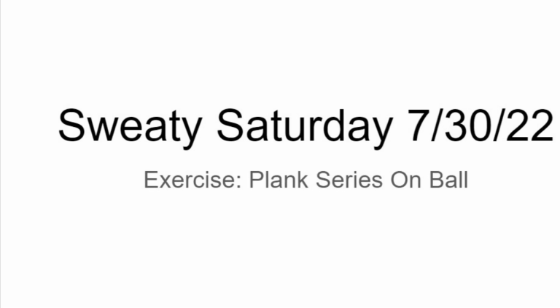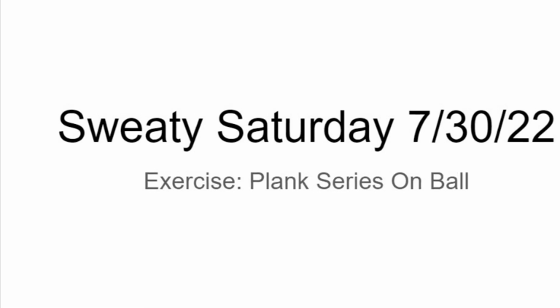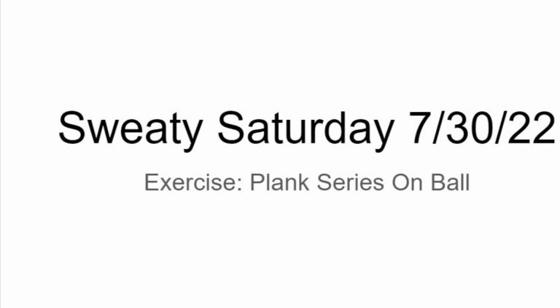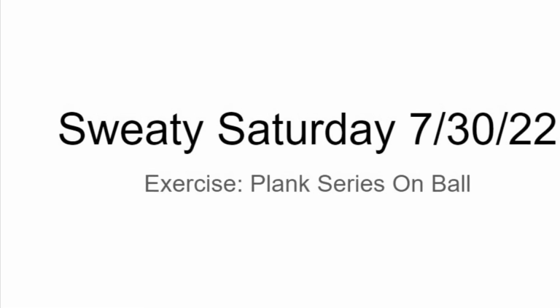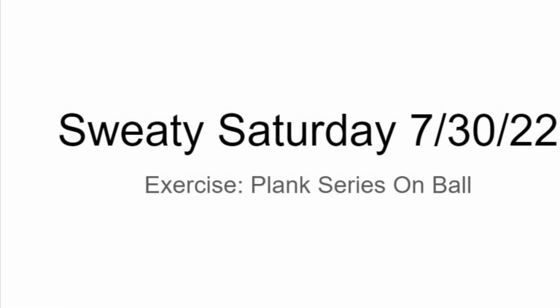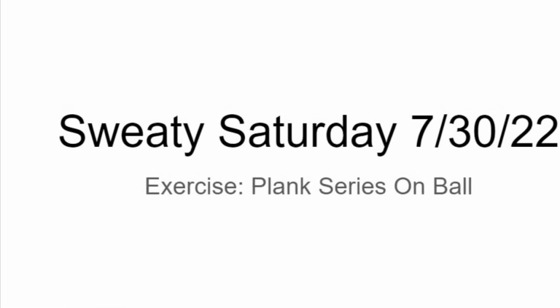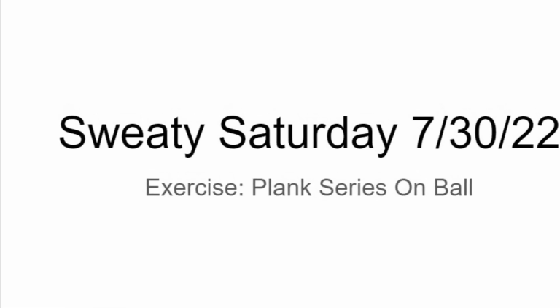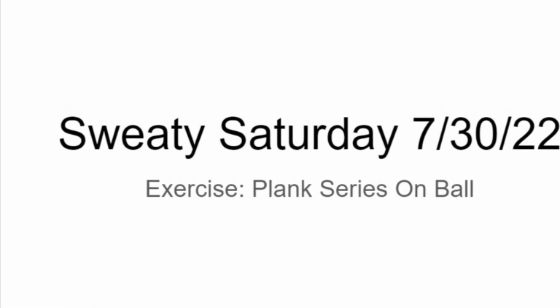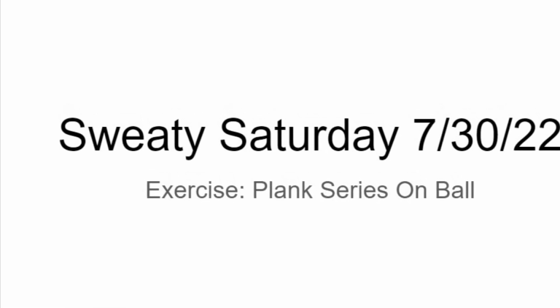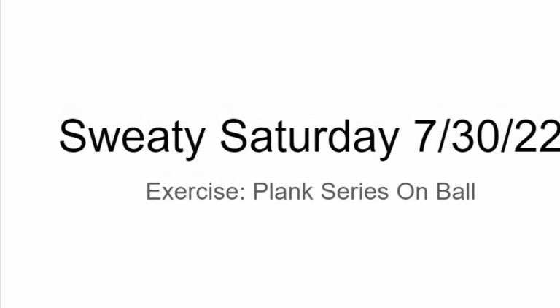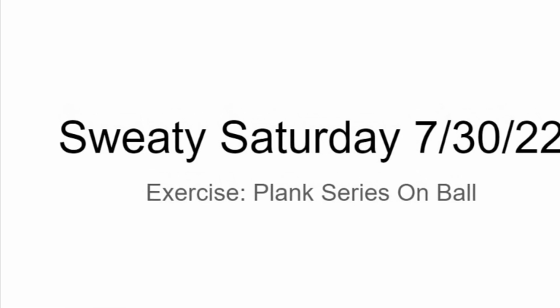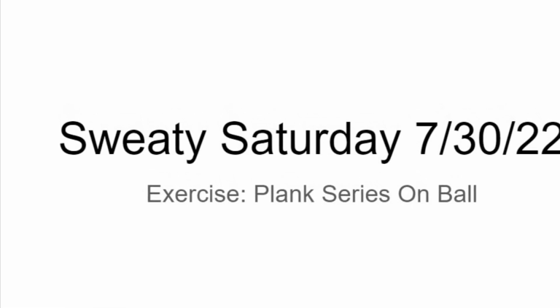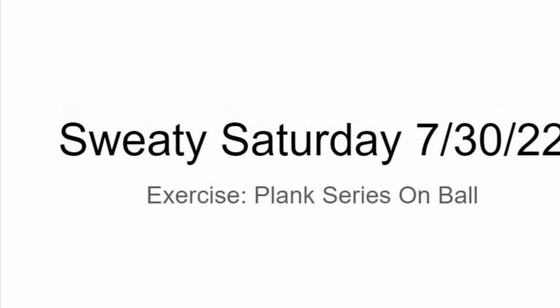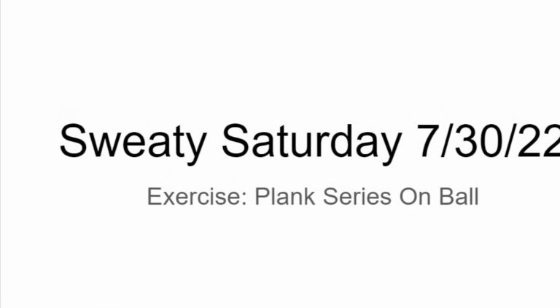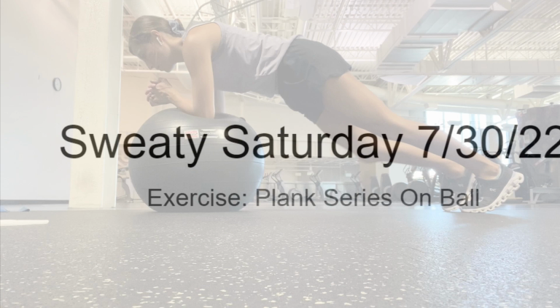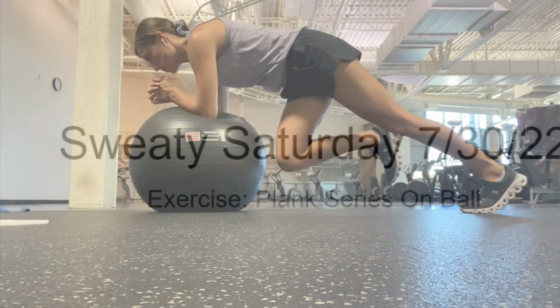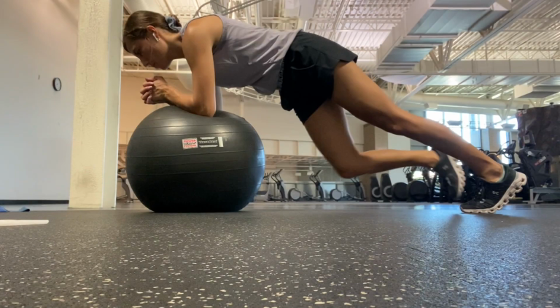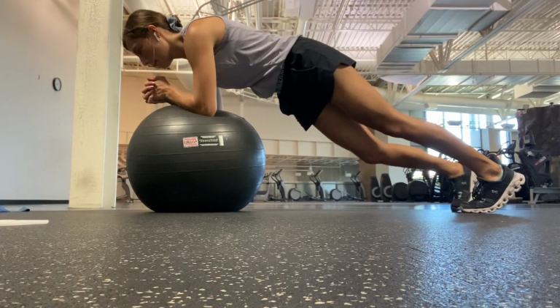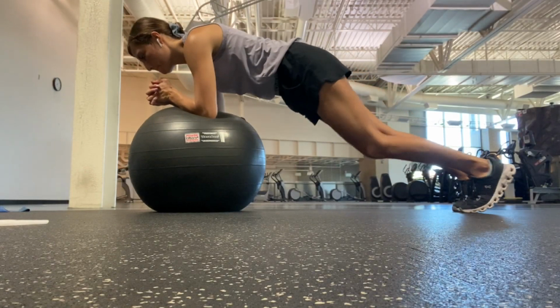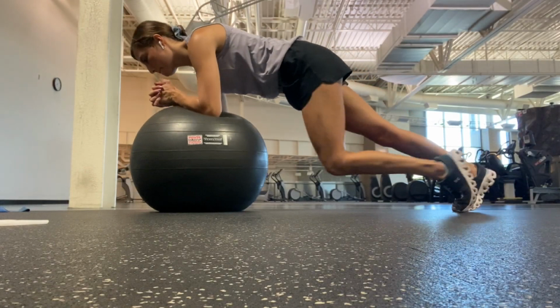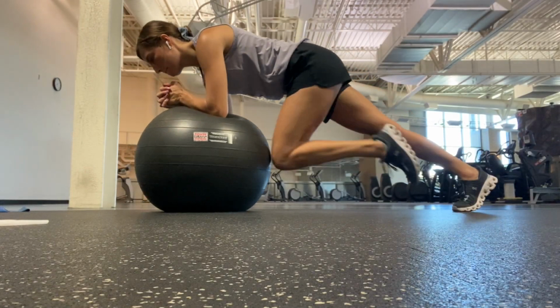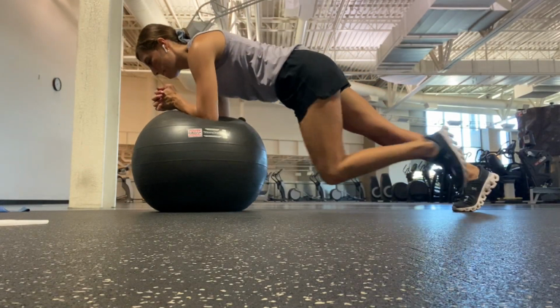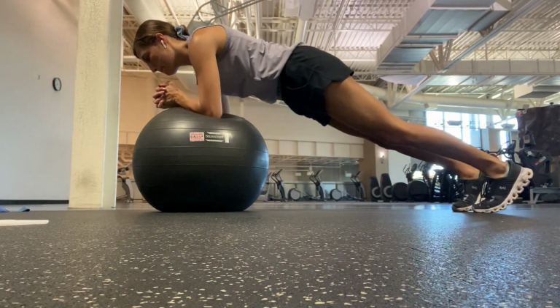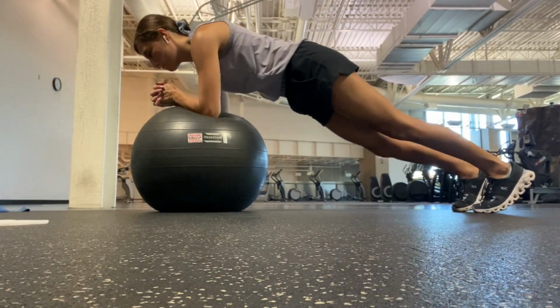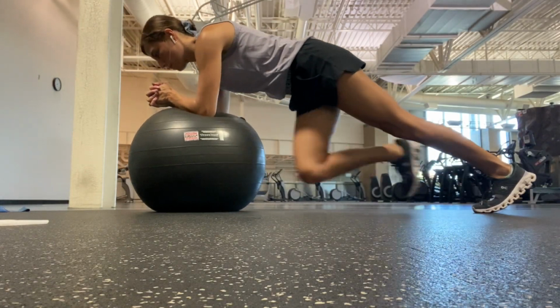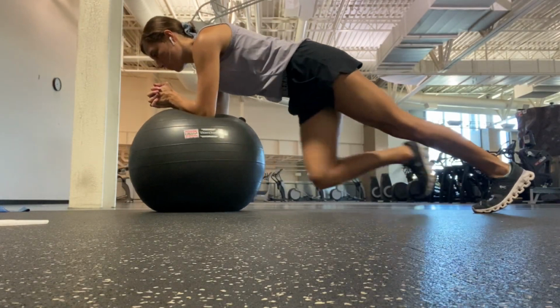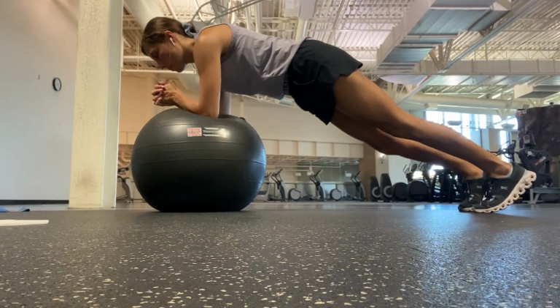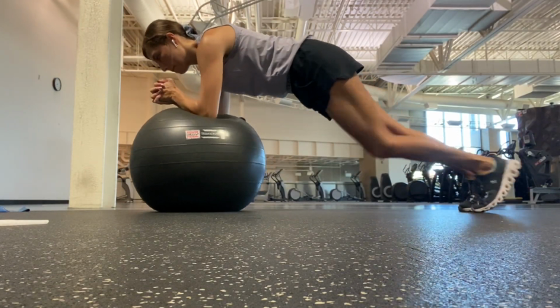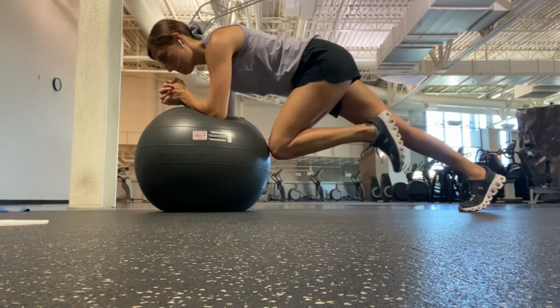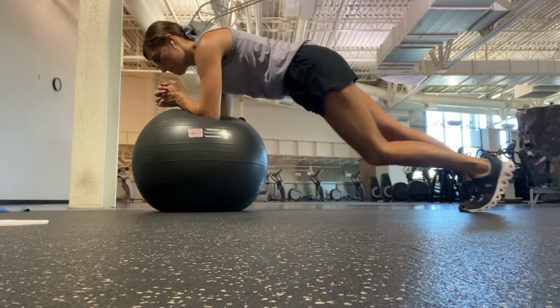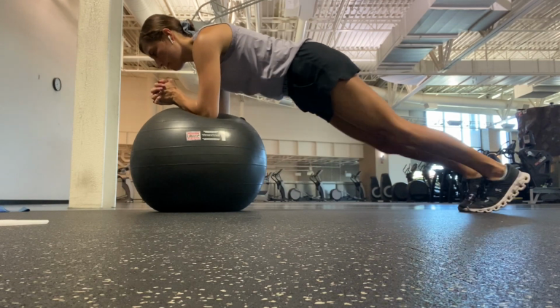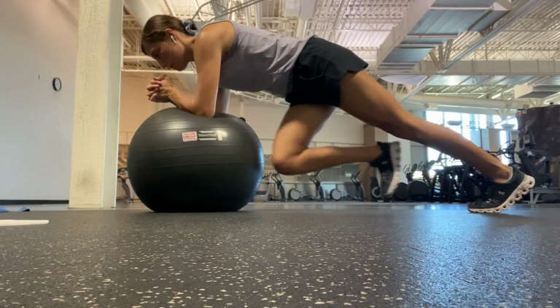This week's exercise is a plank series with the forearms on the ball. As you get set up for this exercise, it may be helpful to kneel on a pad at the base of the ball.